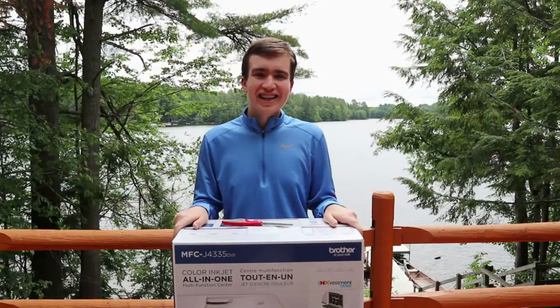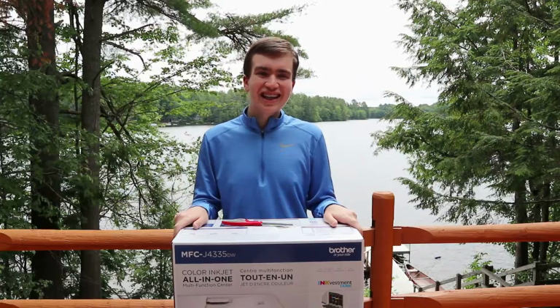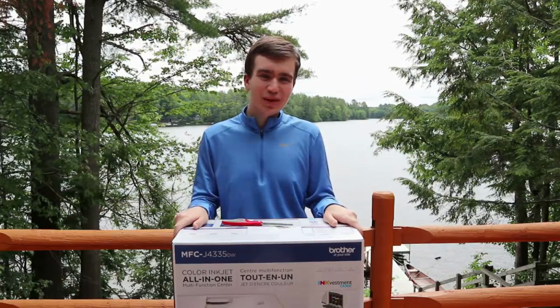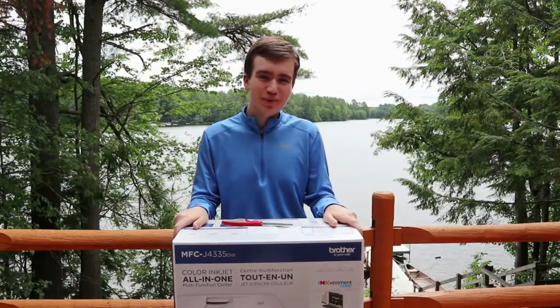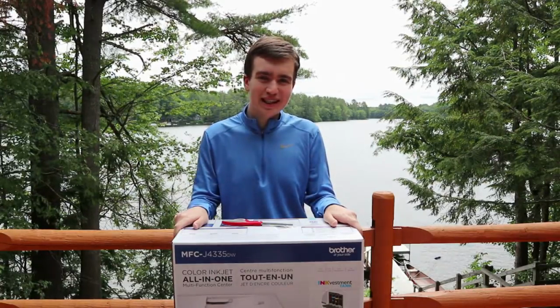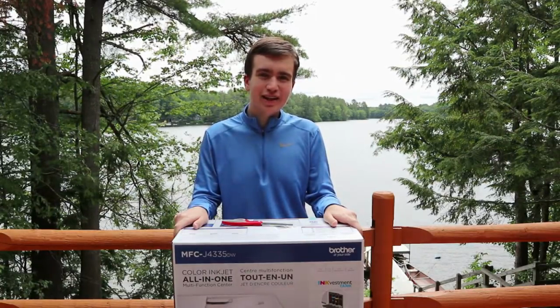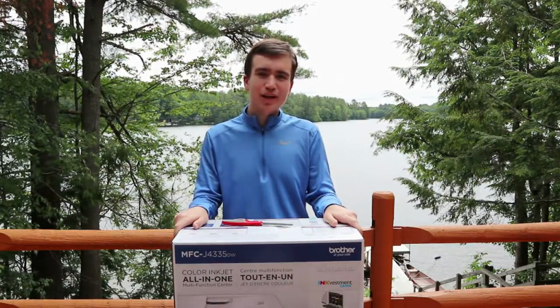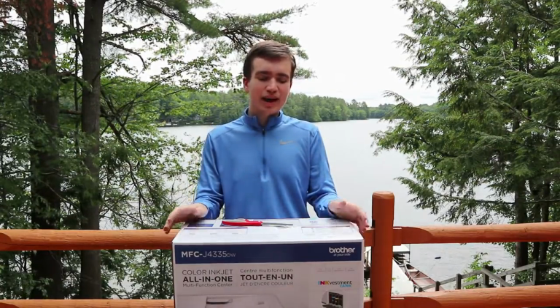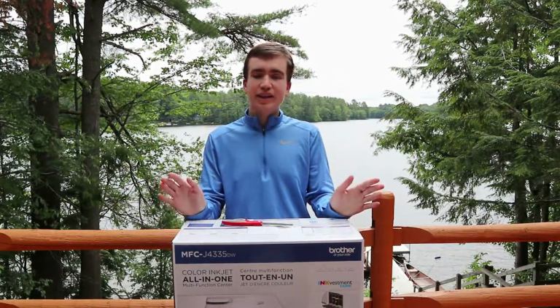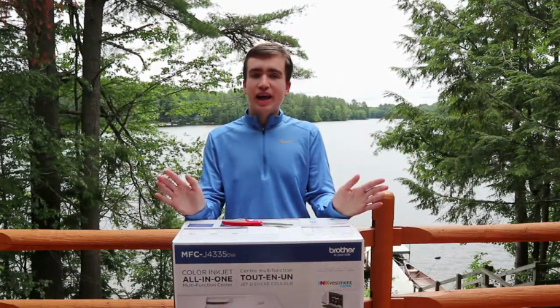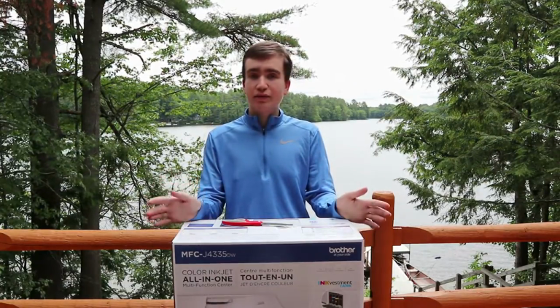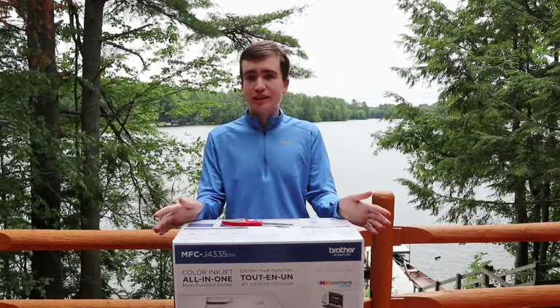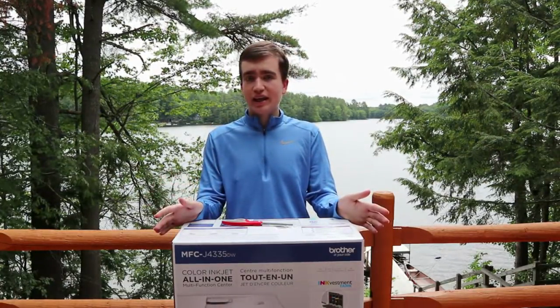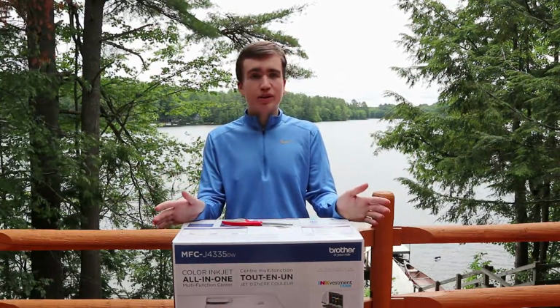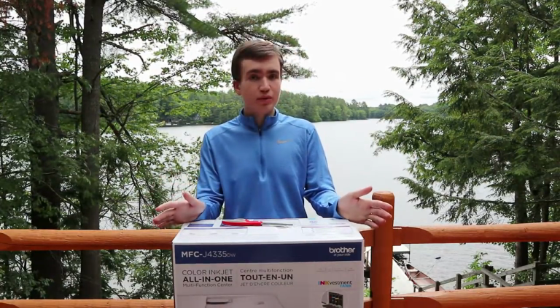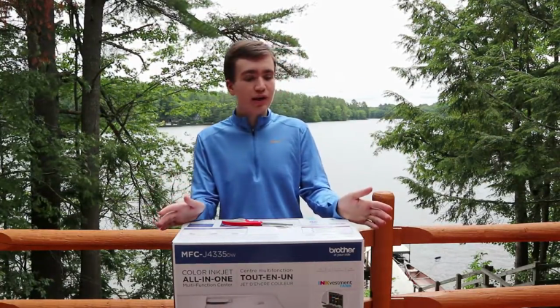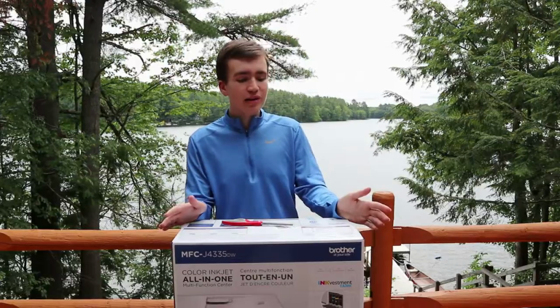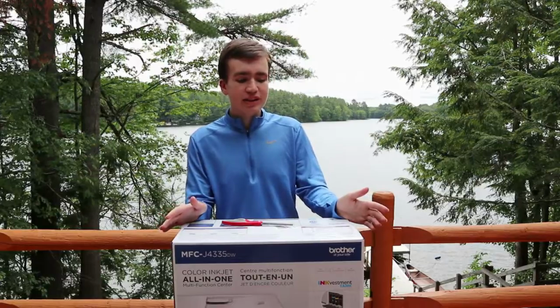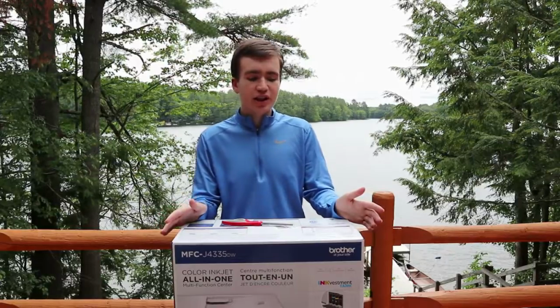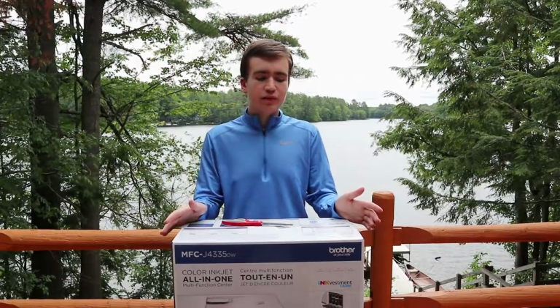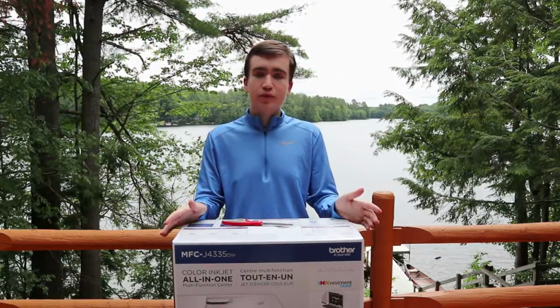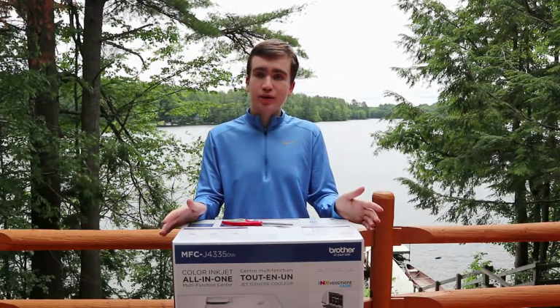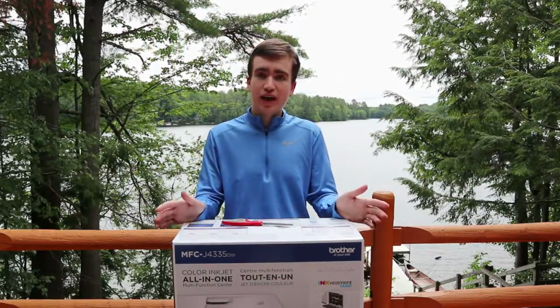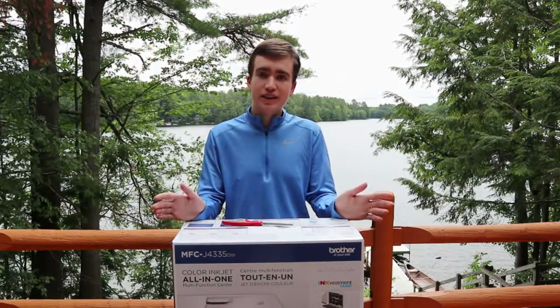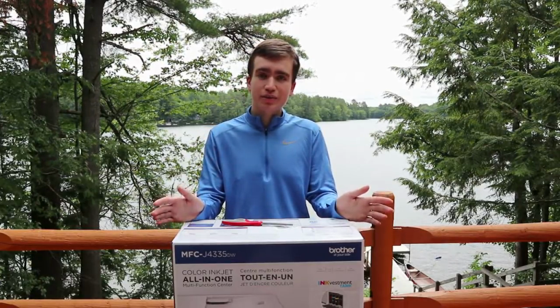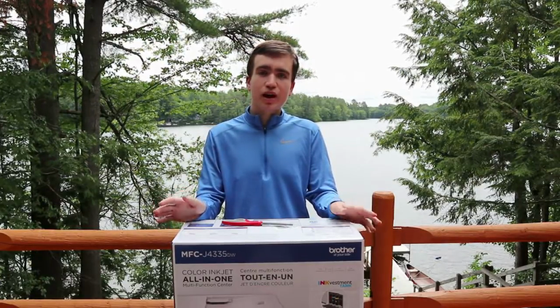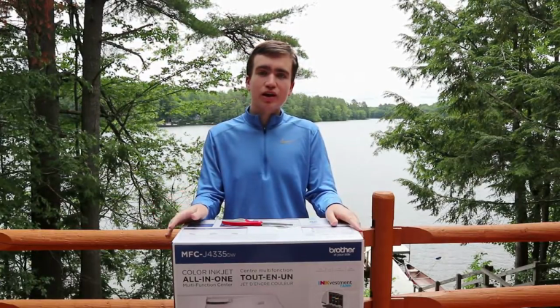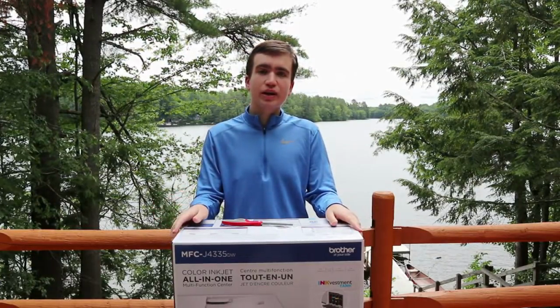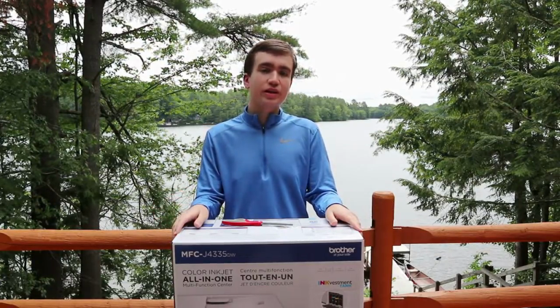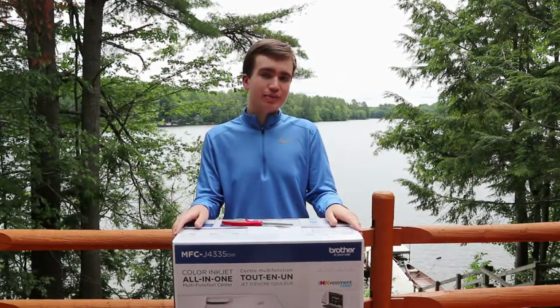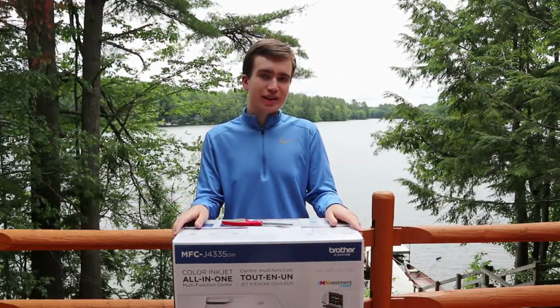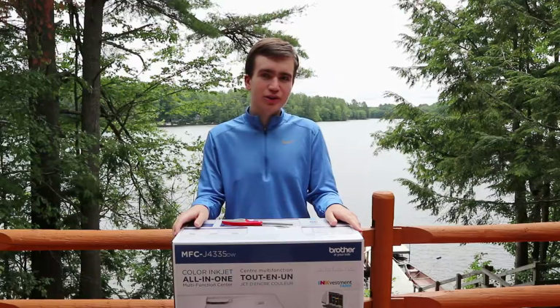Hello y'all, hope you're having a great day. Today I'm going to be unboxing and fully setting up the Brother MFC-J4335DW All-in-One Ink Vestment Tank Printer.